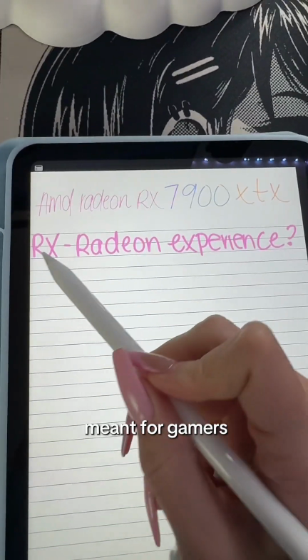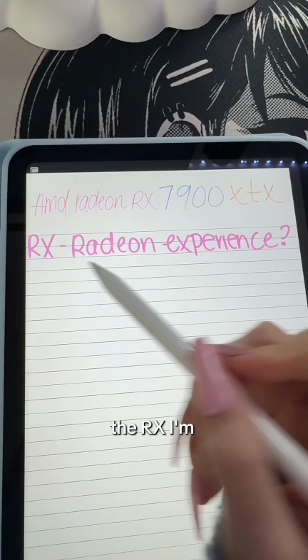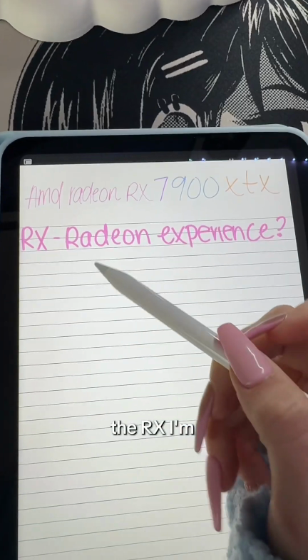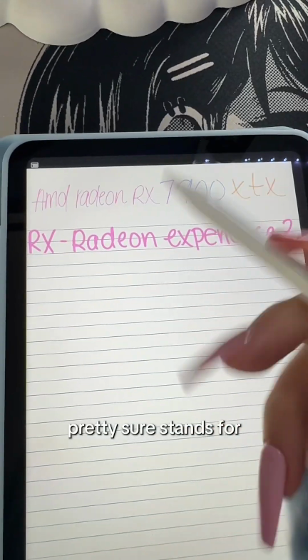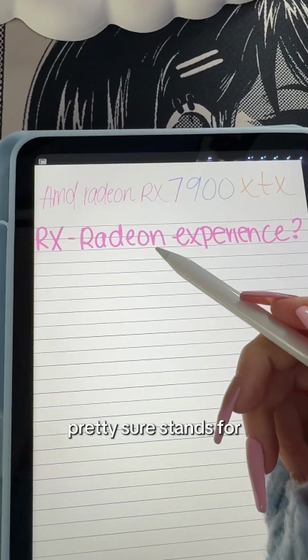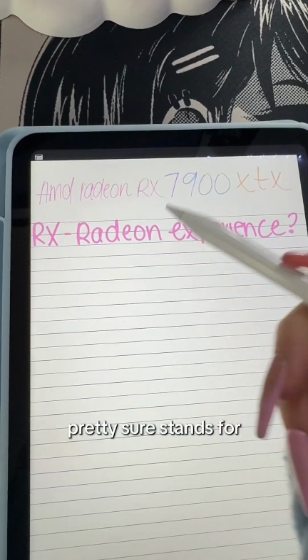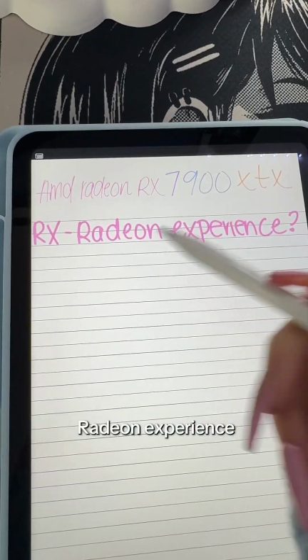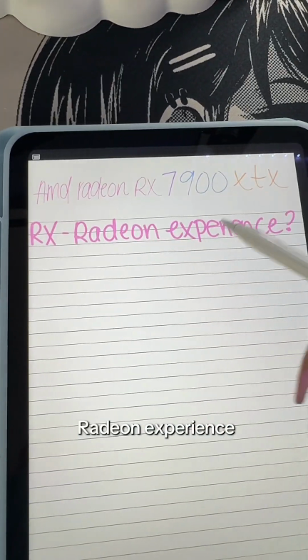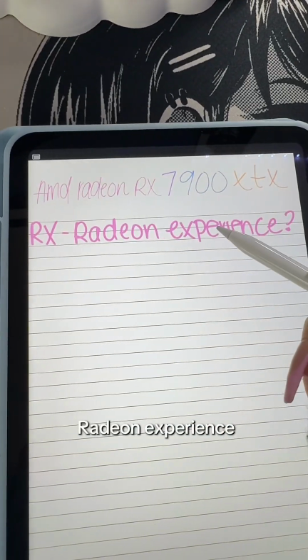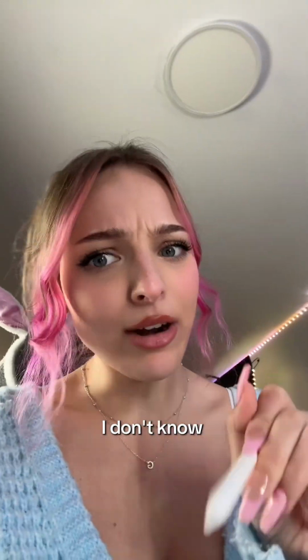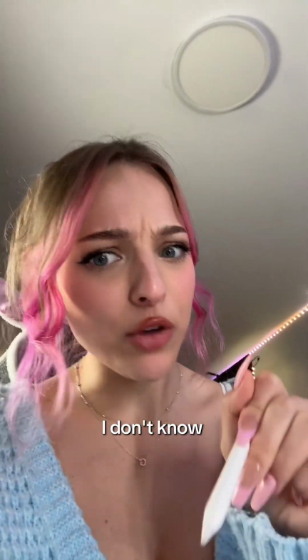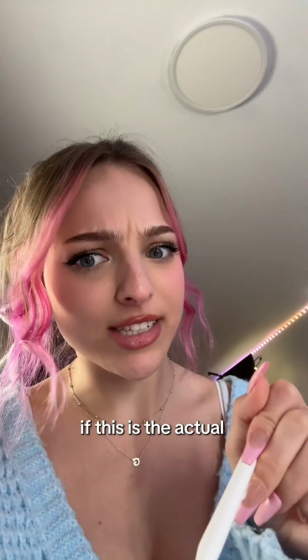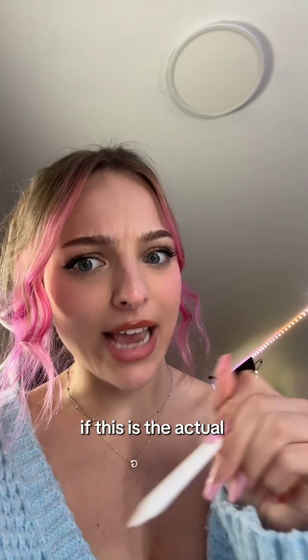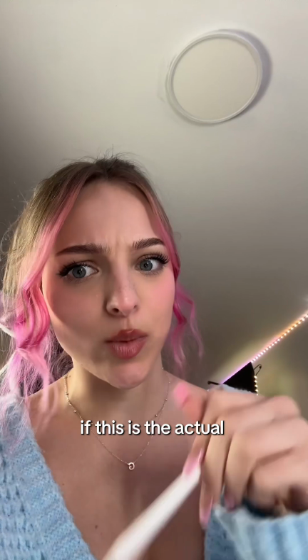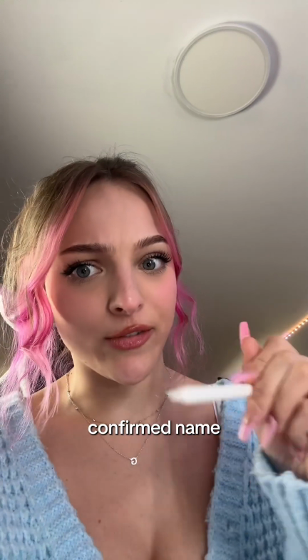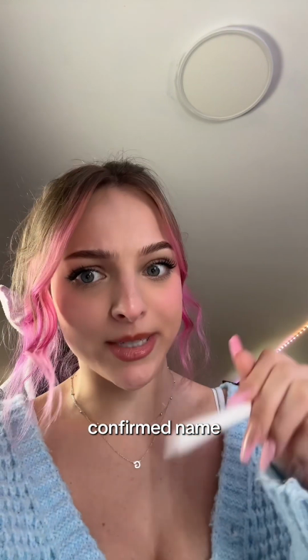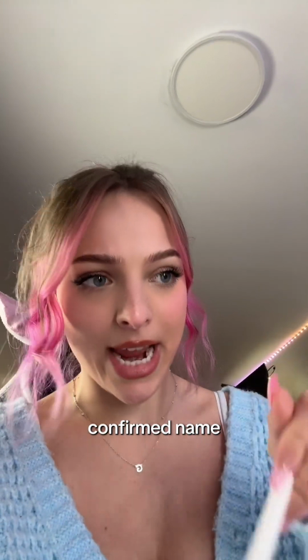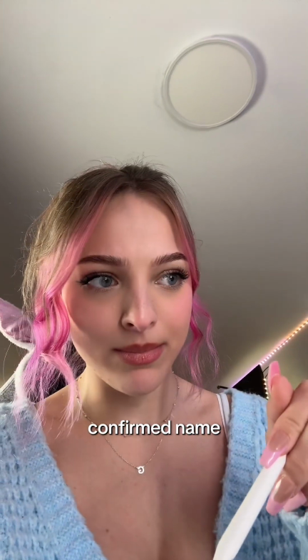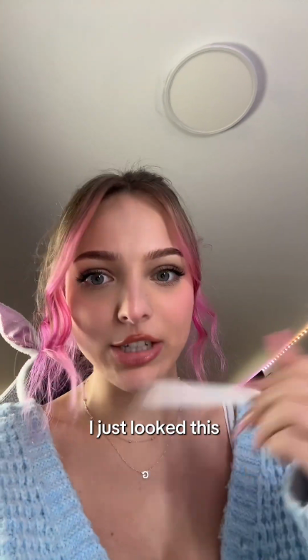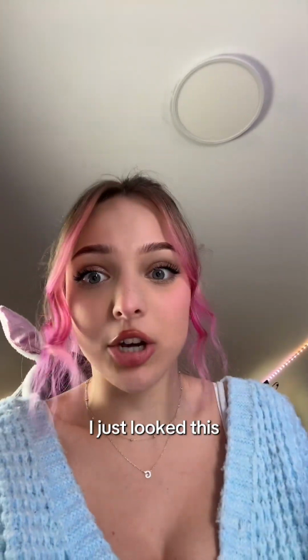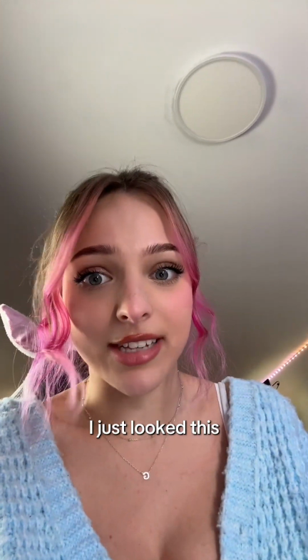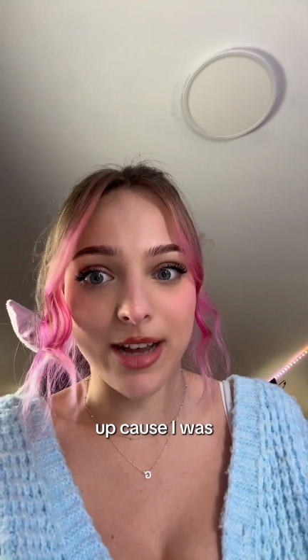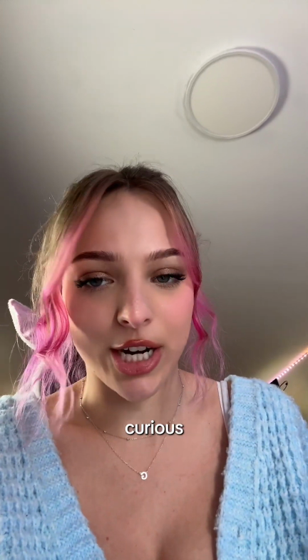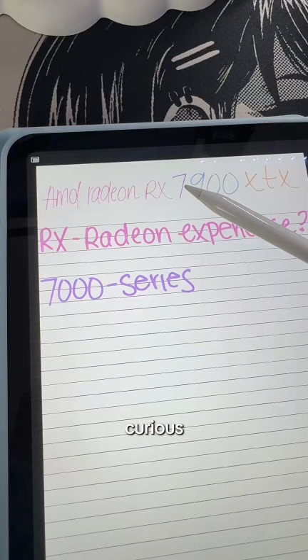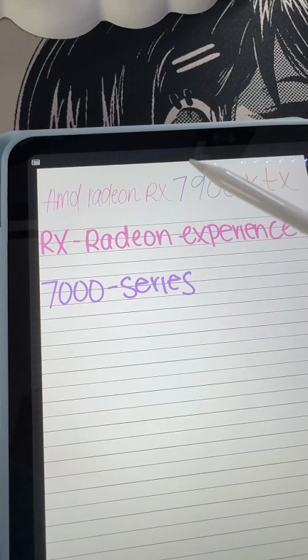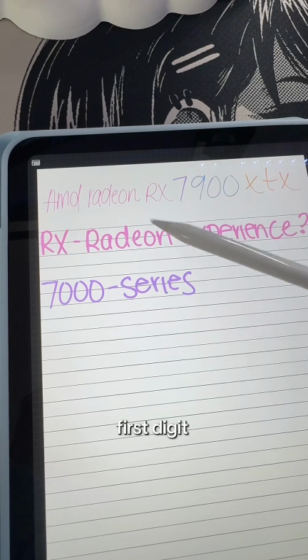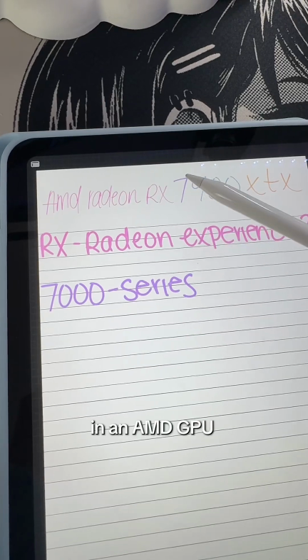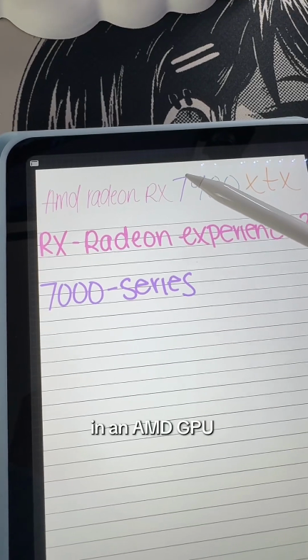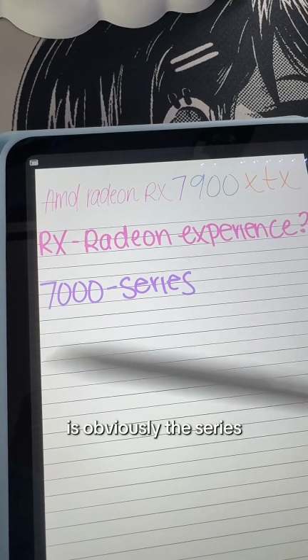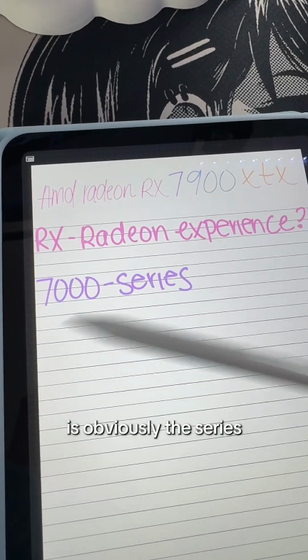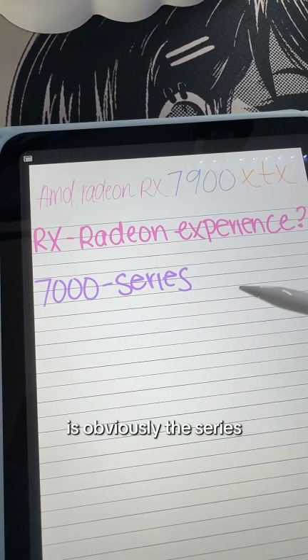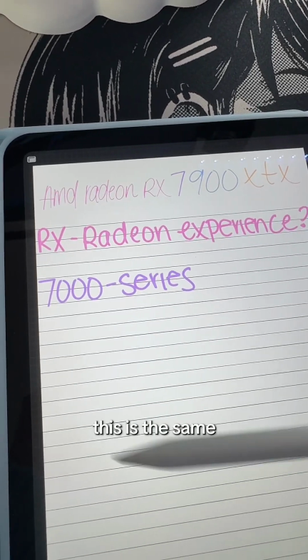The RX — I'm pretty sure — stands for Radeon Experience. I don't know if this is the actual confirmed name; I just looked it up because I was curious. The first digit in an AMD GPU is obviously the series number.